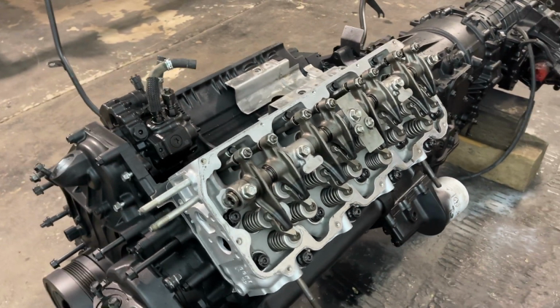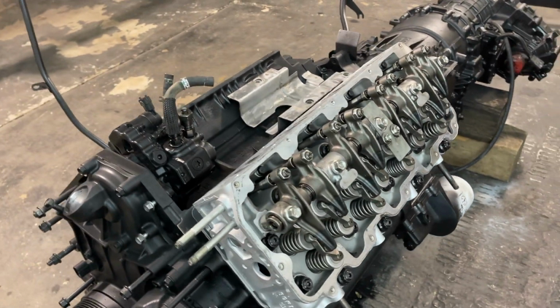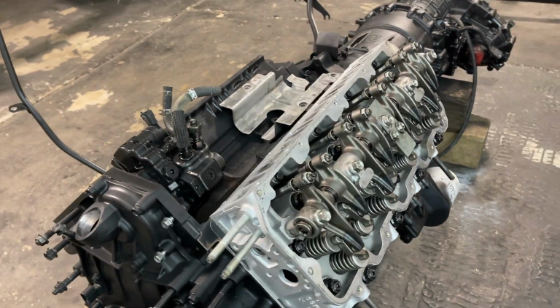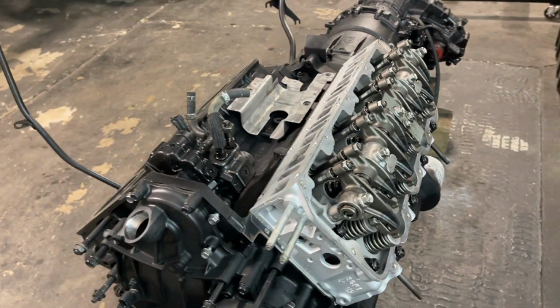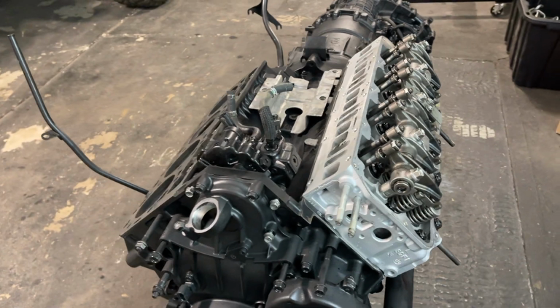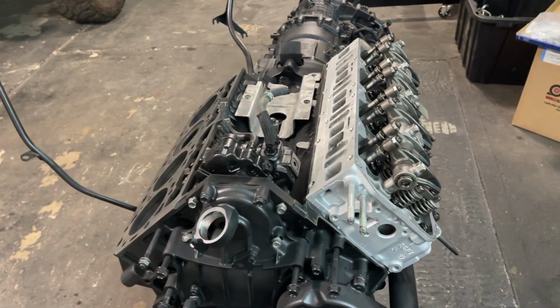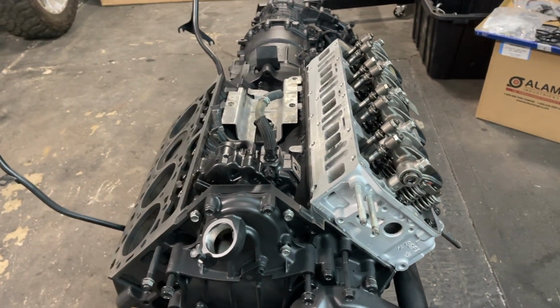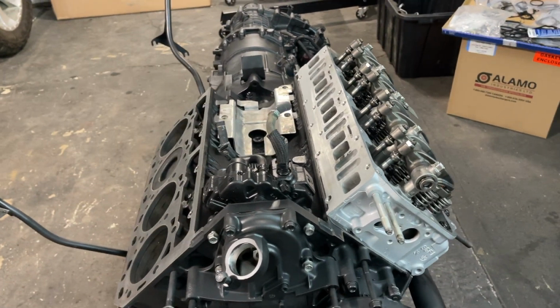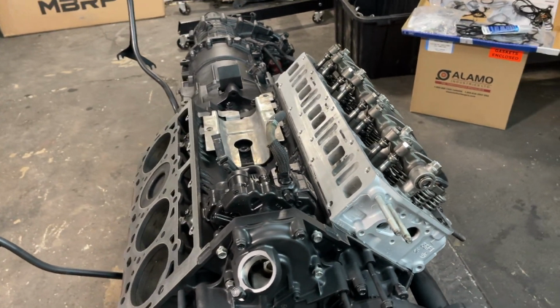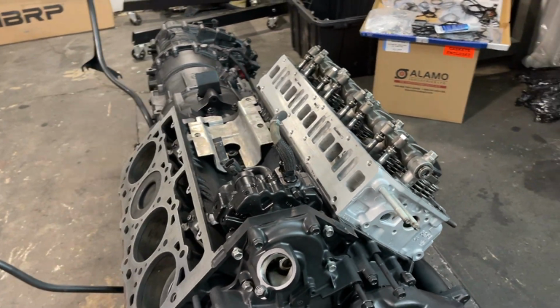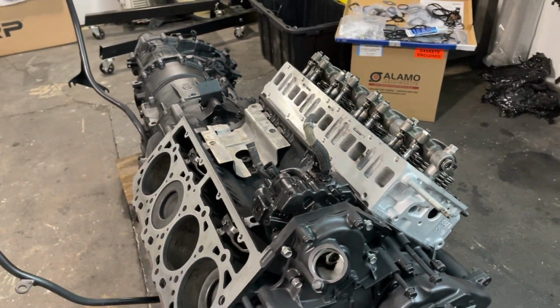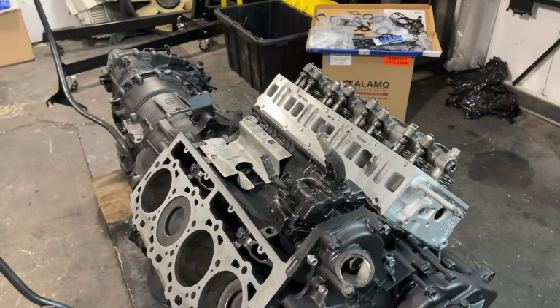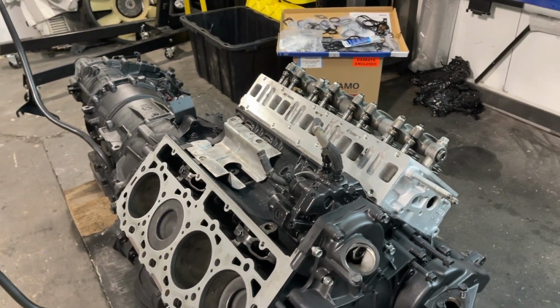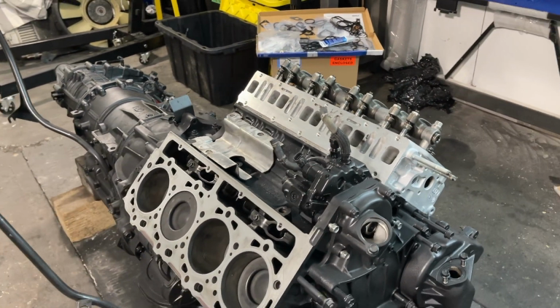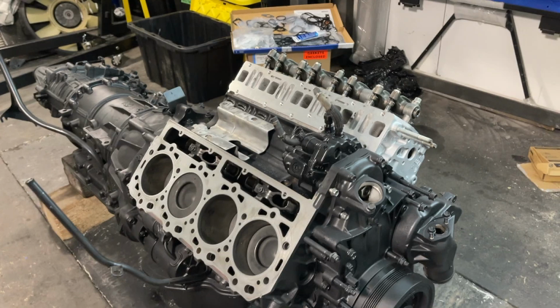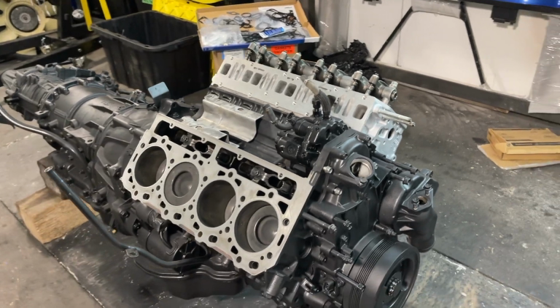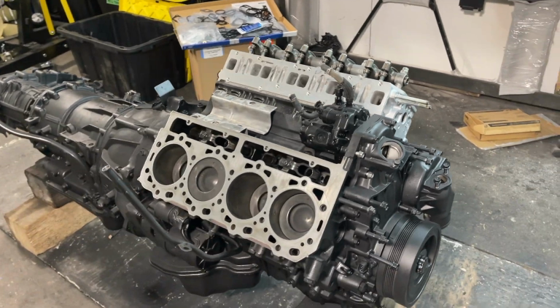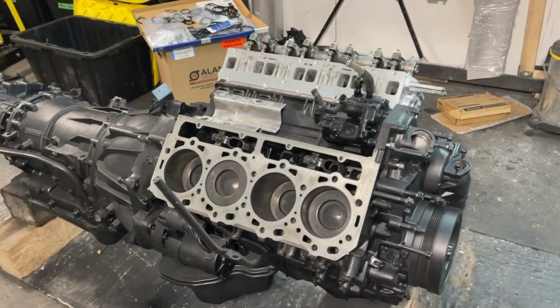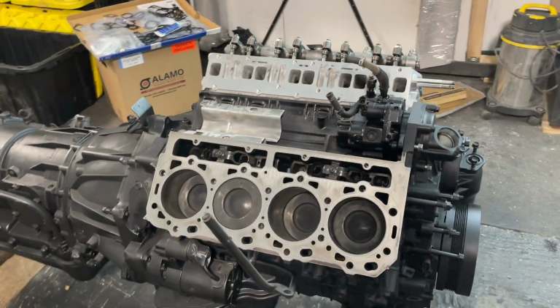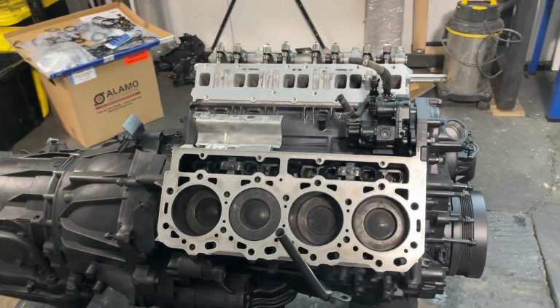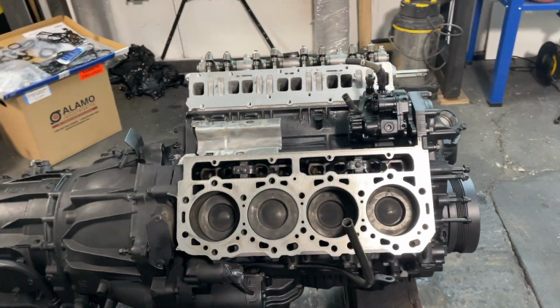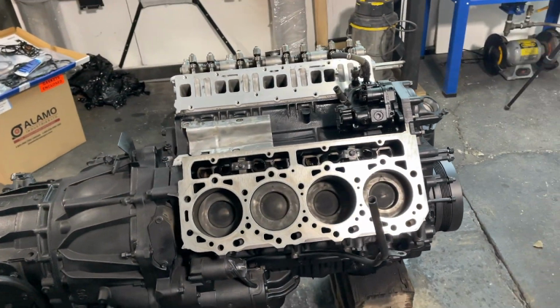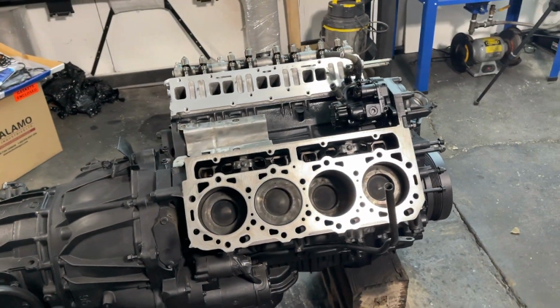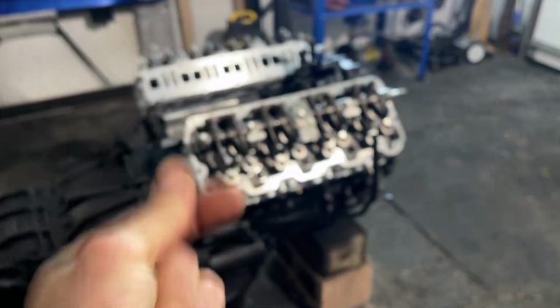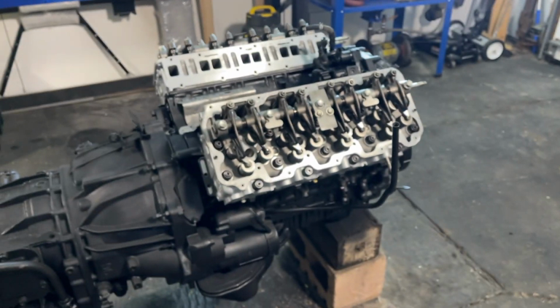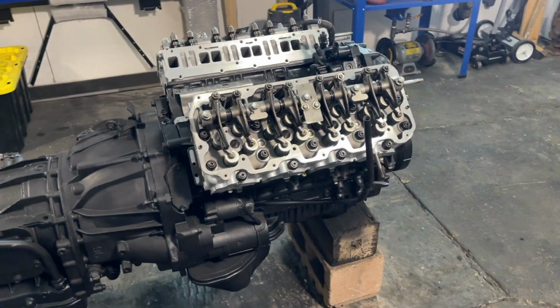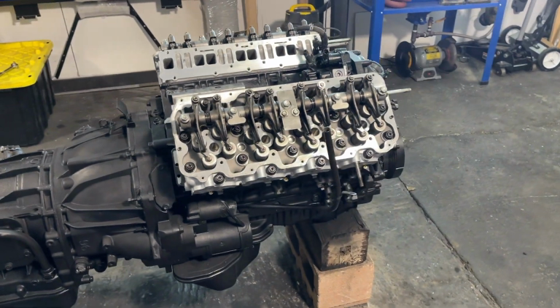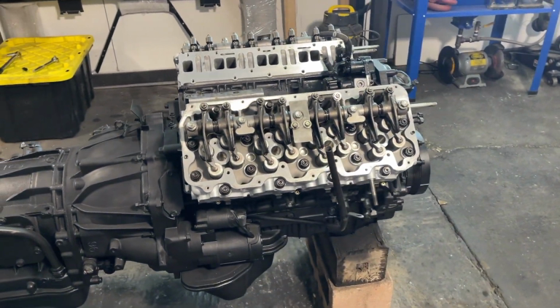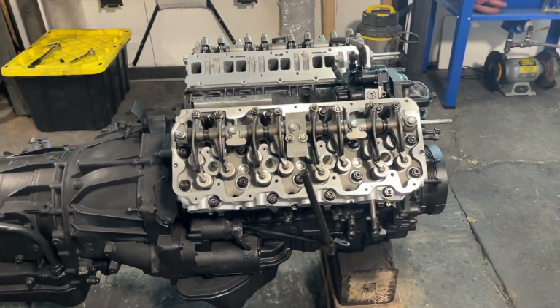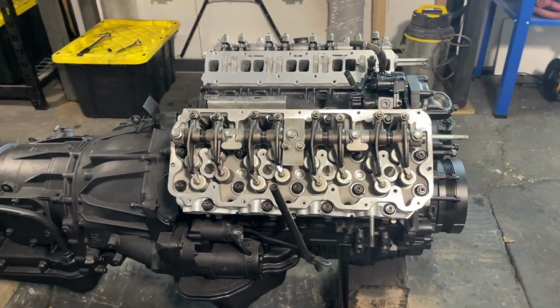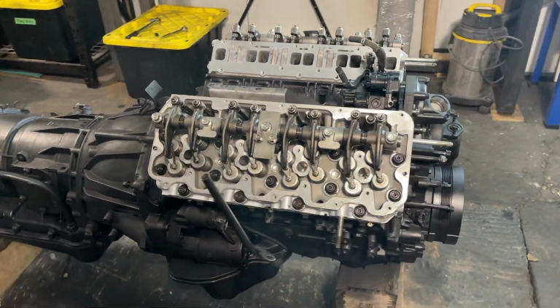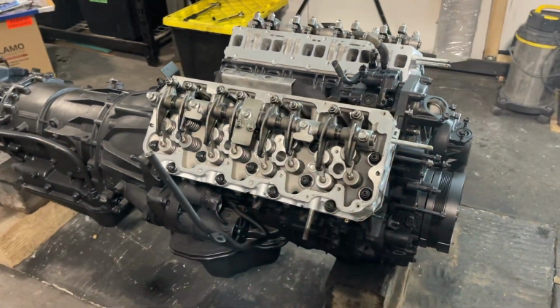So now we need to get the other side on because then we can adjust the valves before we put the valve covers on. This is going to magically be done in three, two — and just like that, the passenger side is done as well.